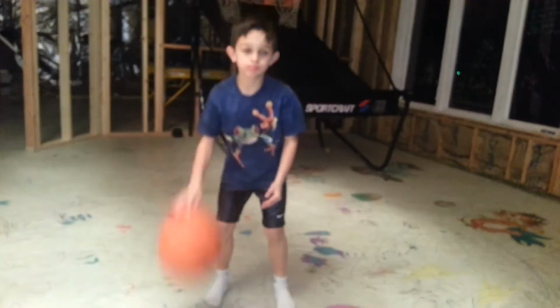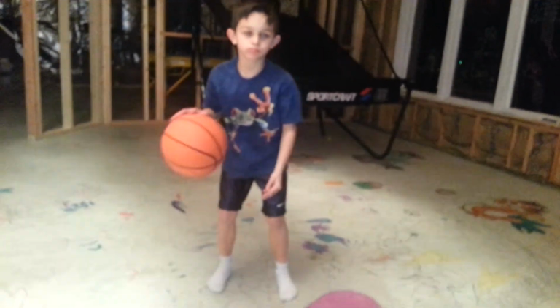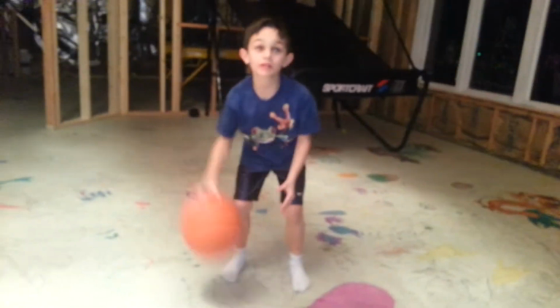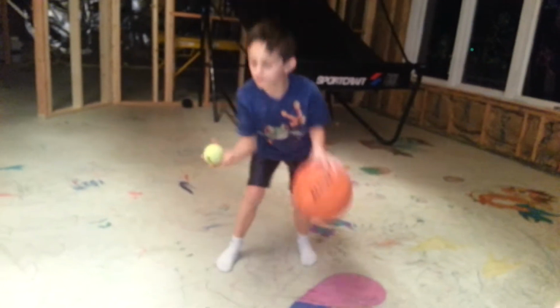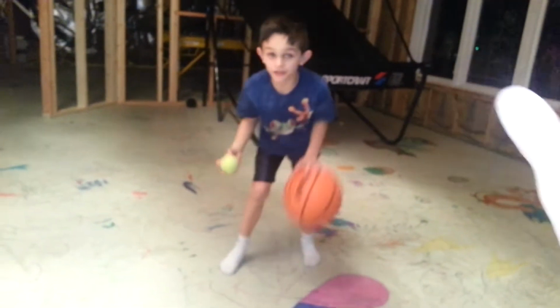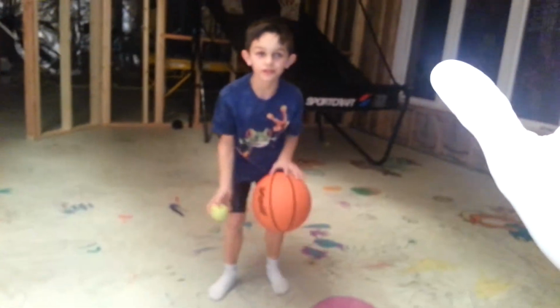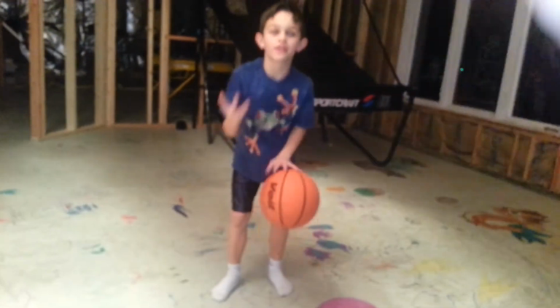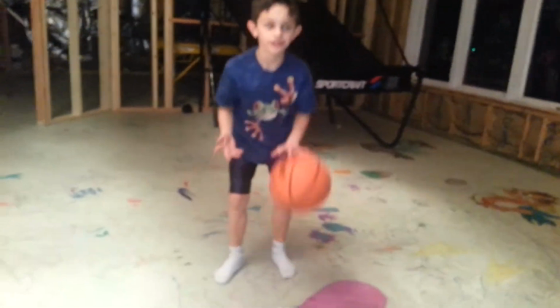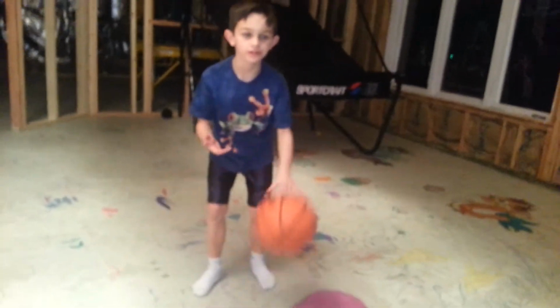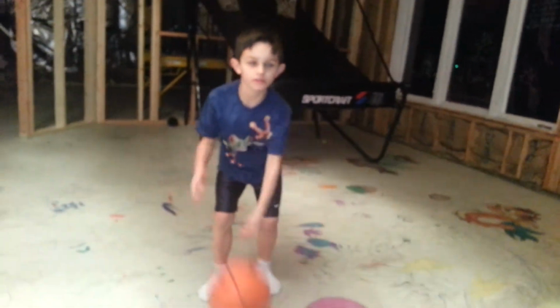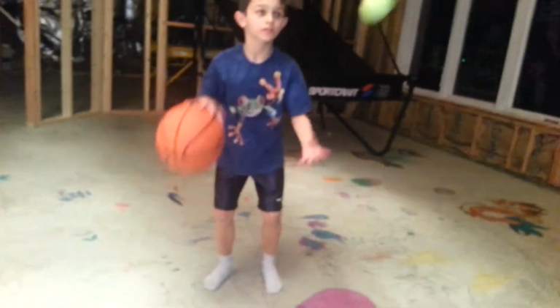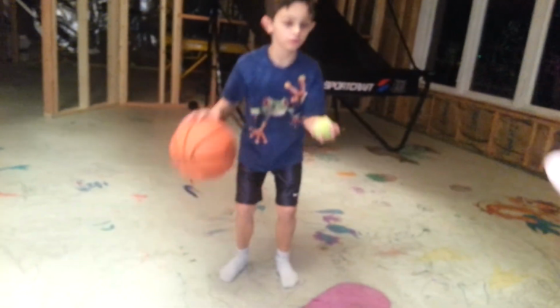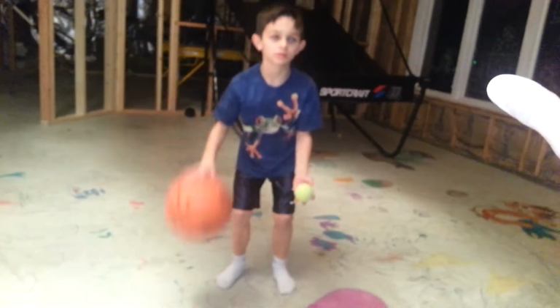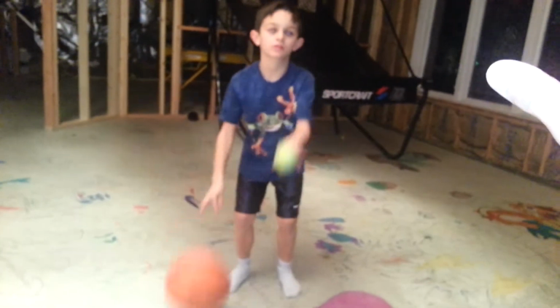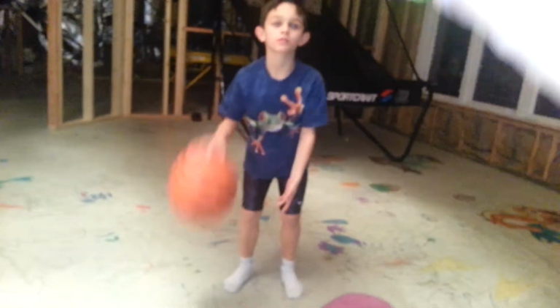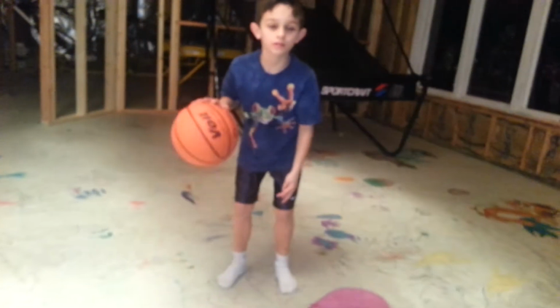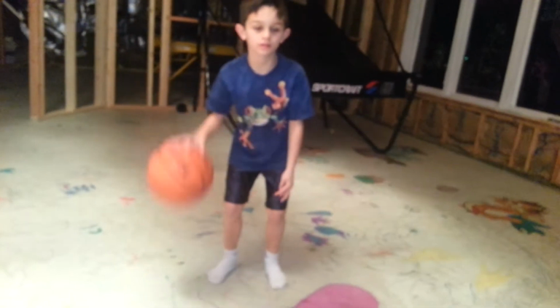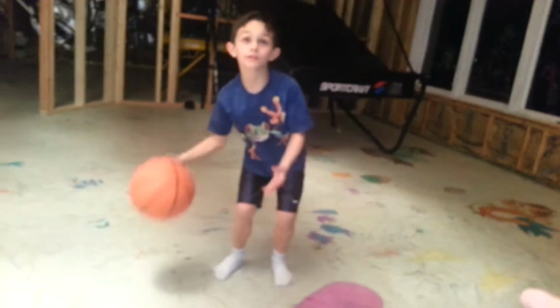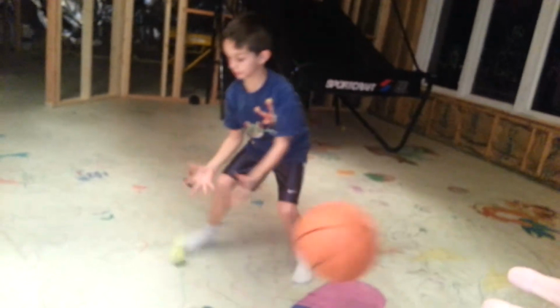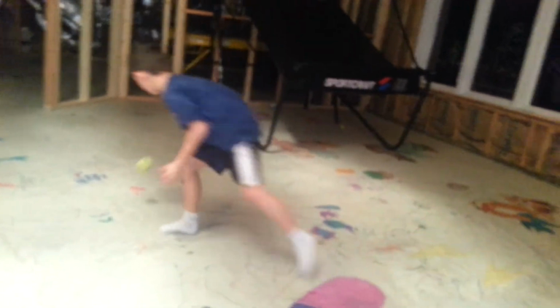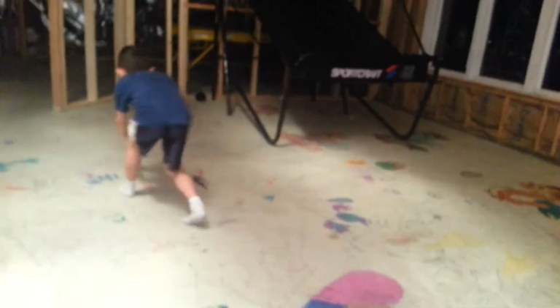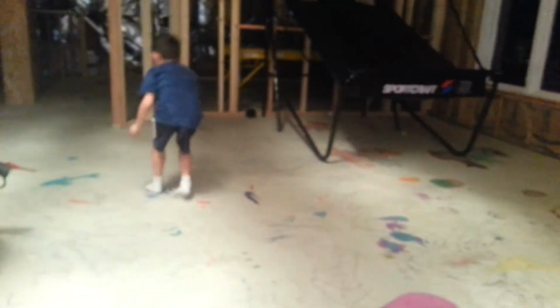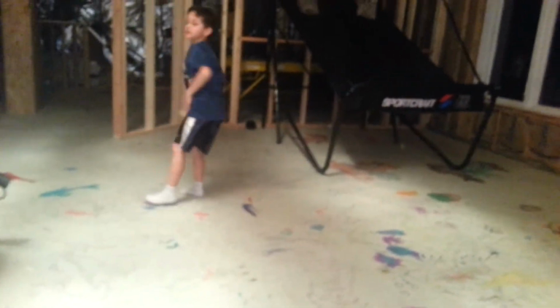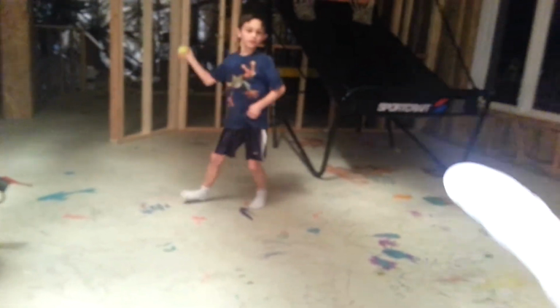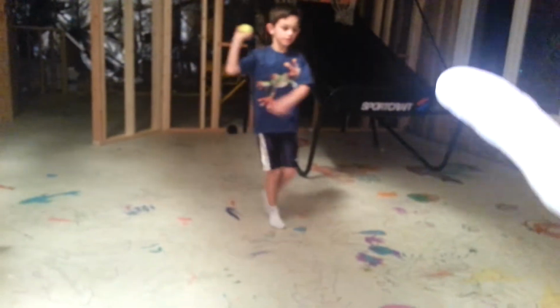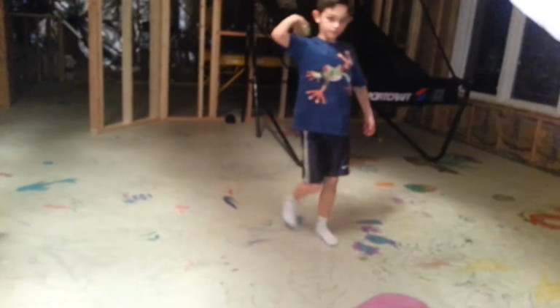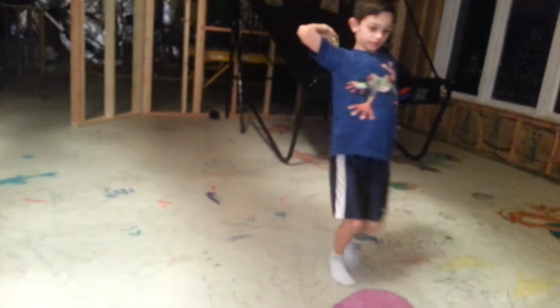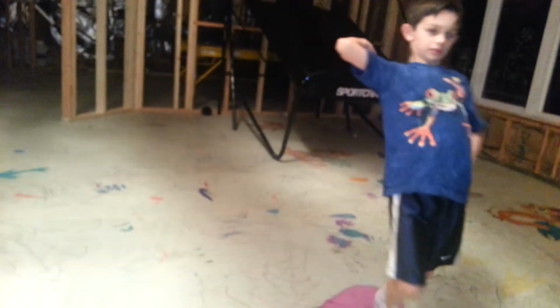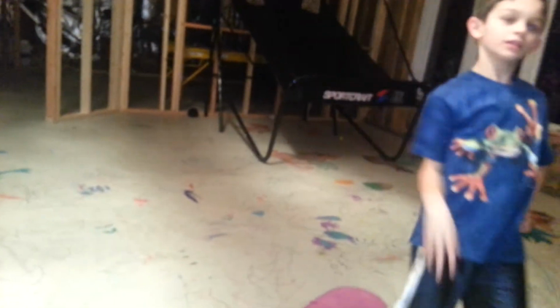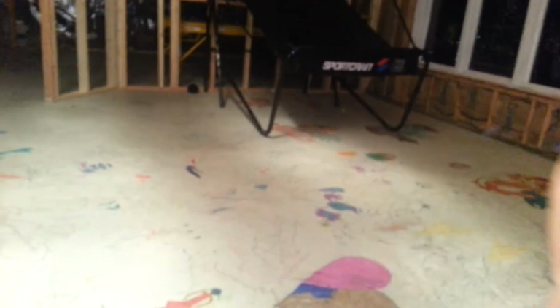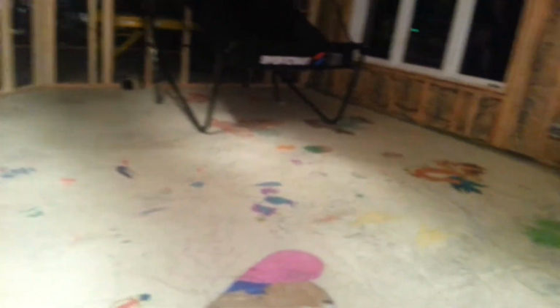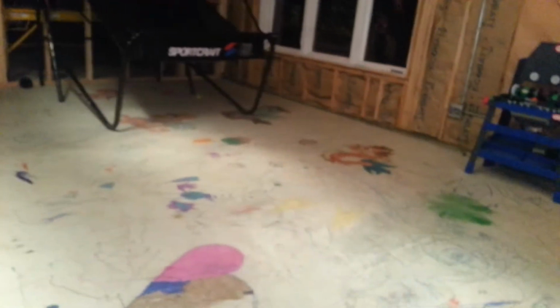Okay. One, two, three. Oh. You can cross over soon enough. Good stuff.